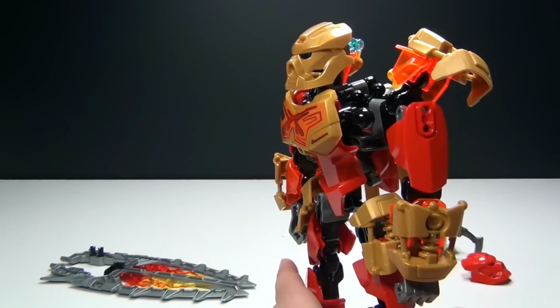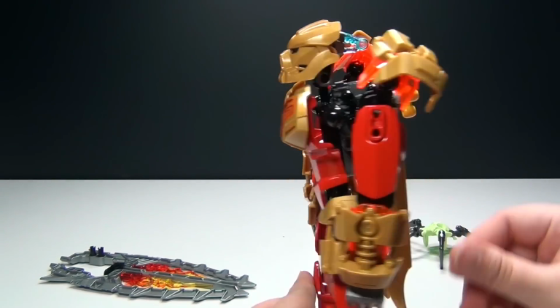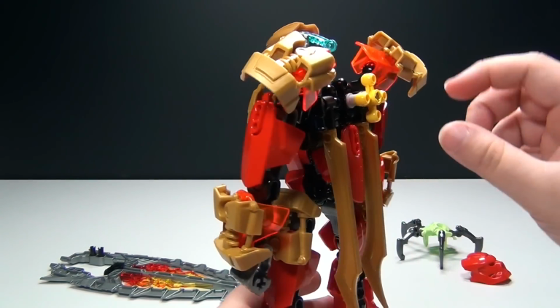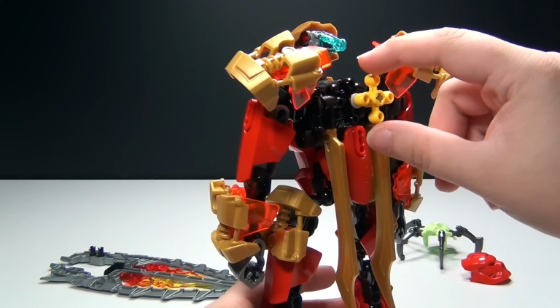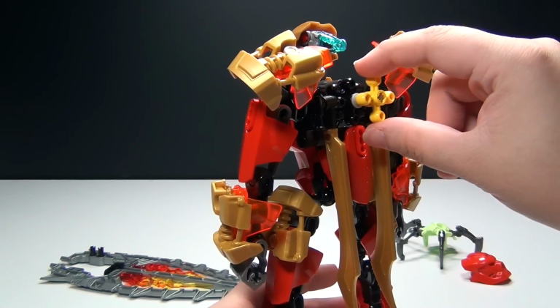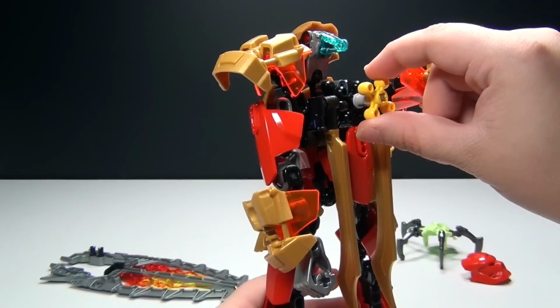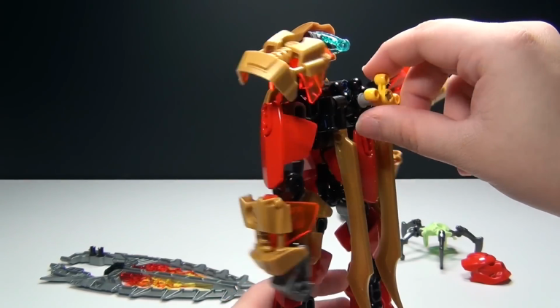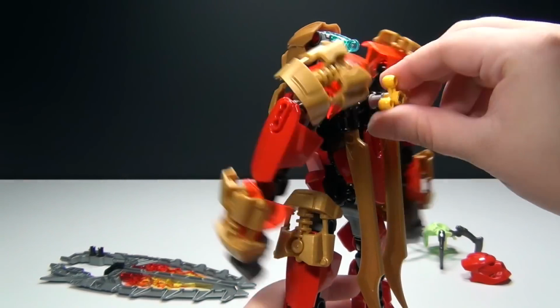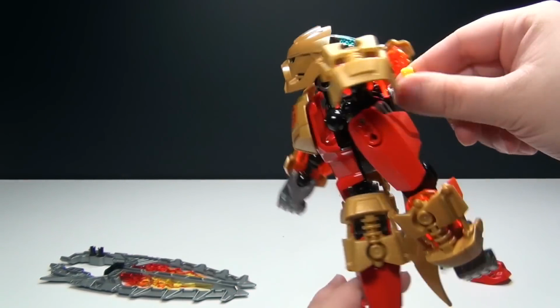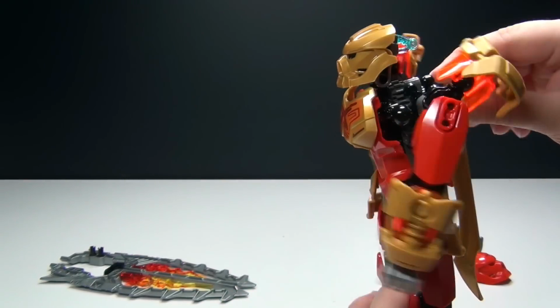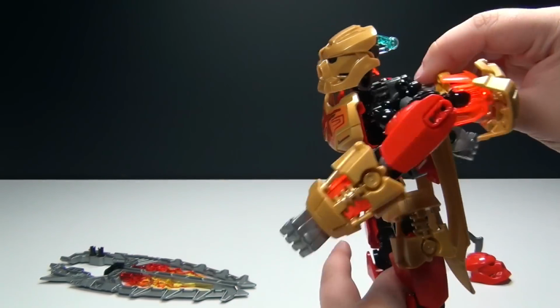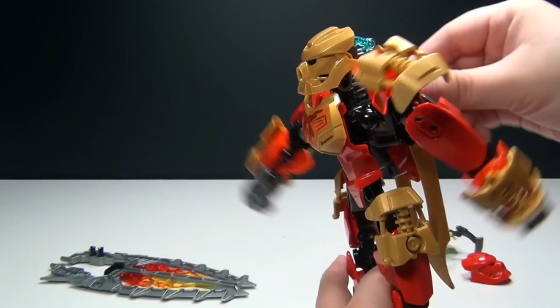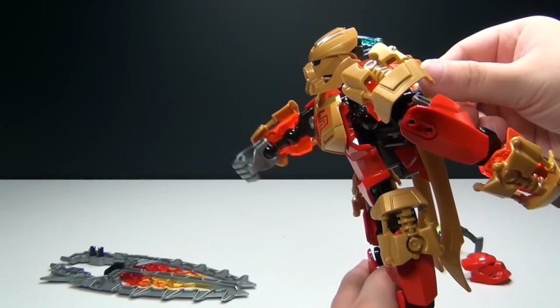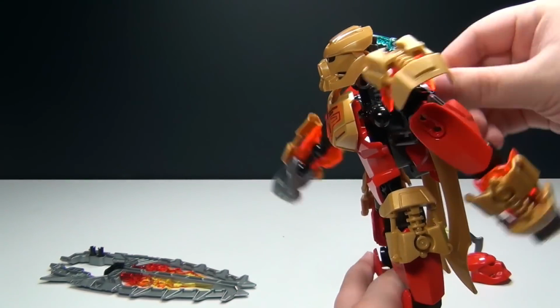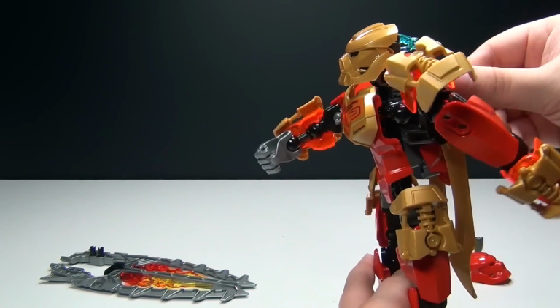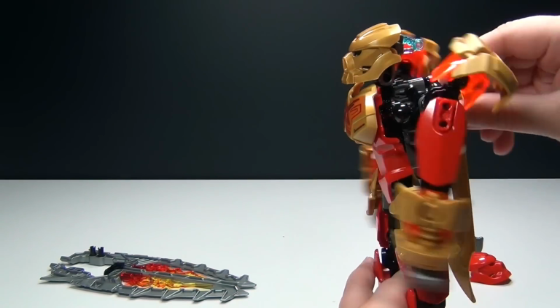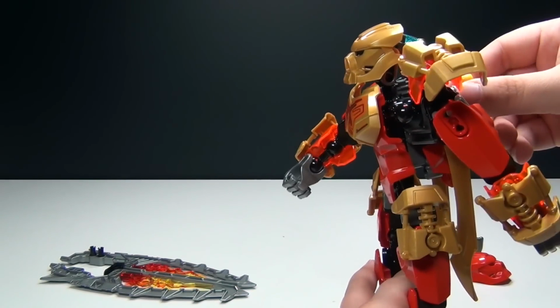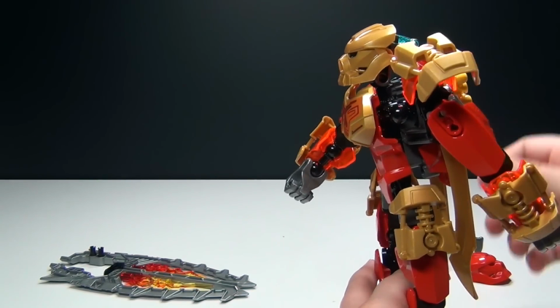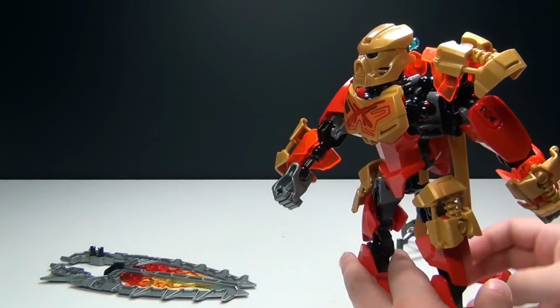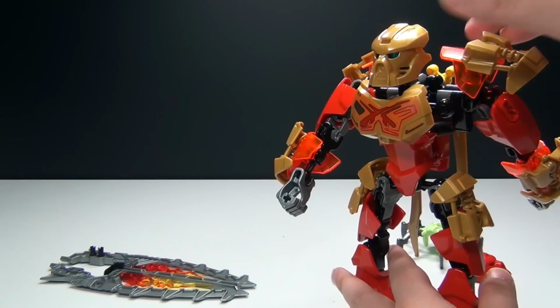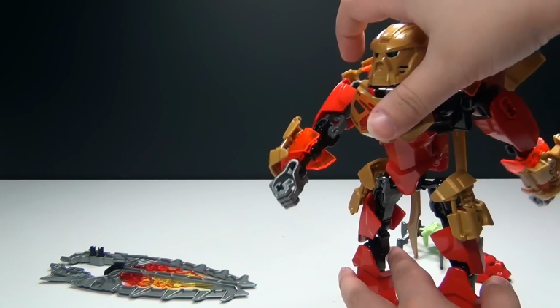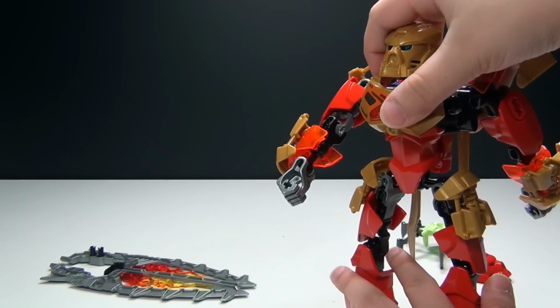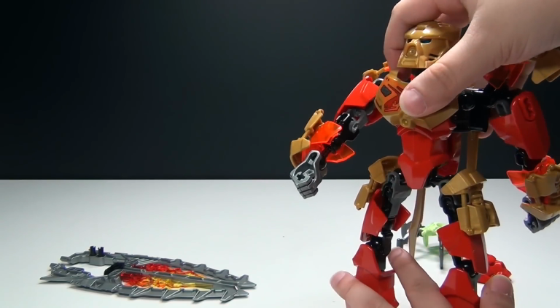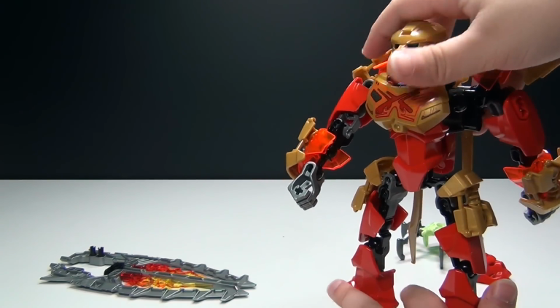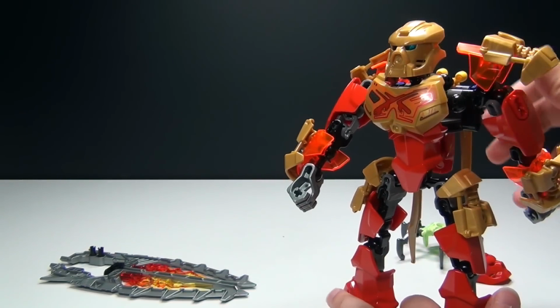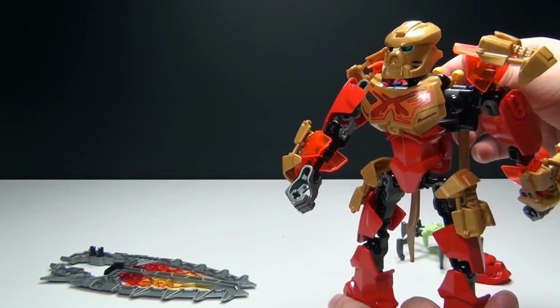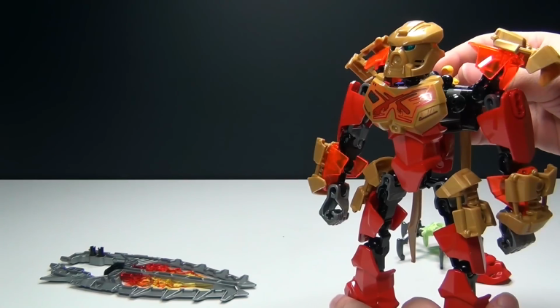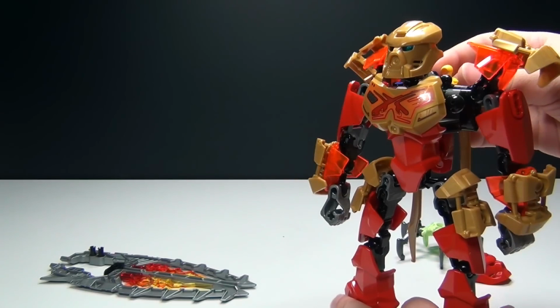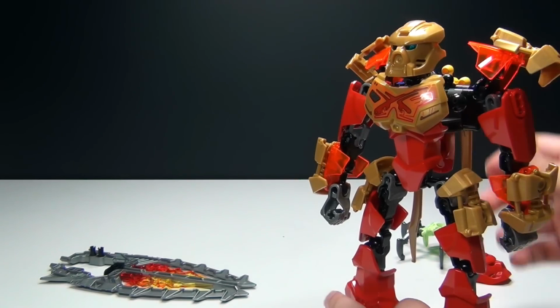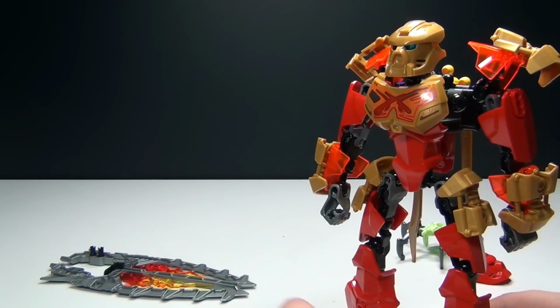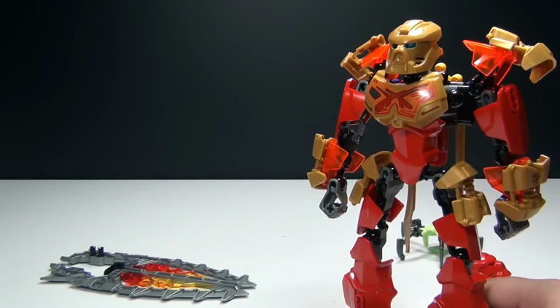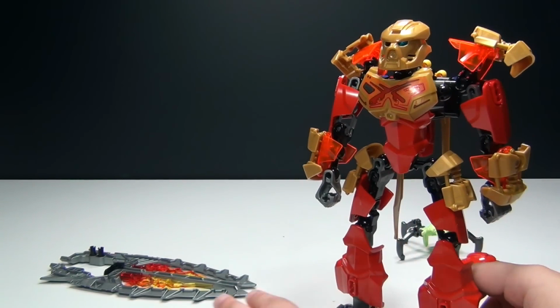Check this out — you turn this and his arms move. You can make him look like he's walking, or you can give him swords and make him look like he's fighting, which is very cool.